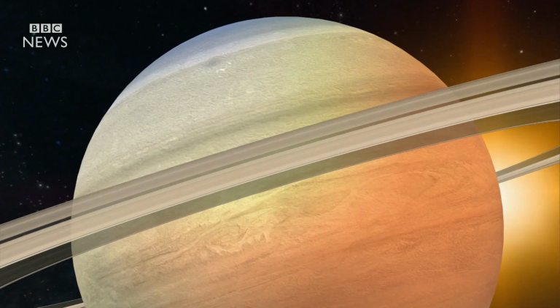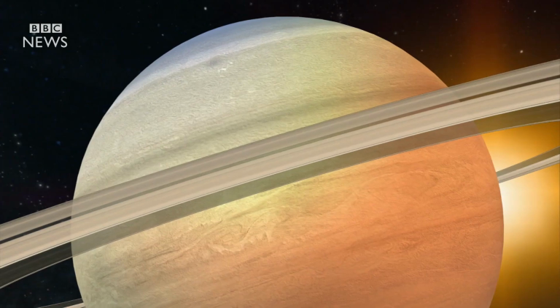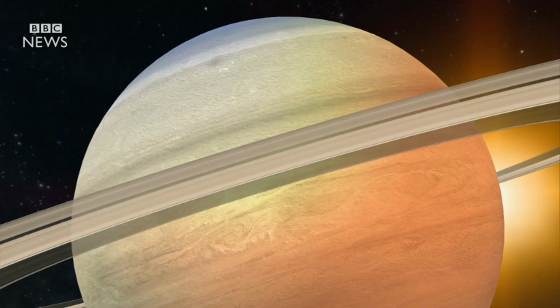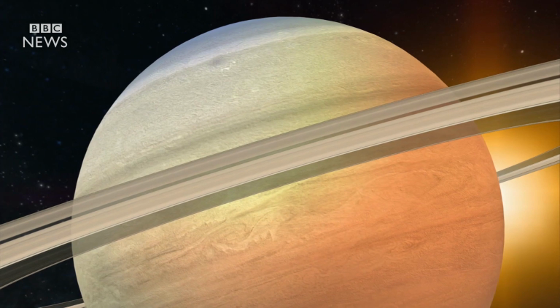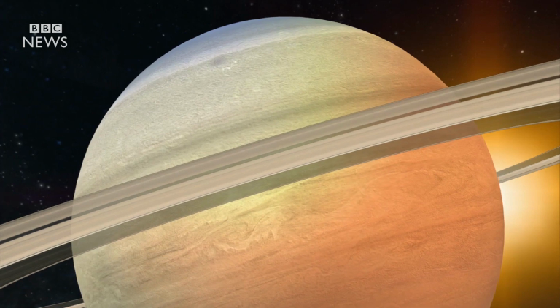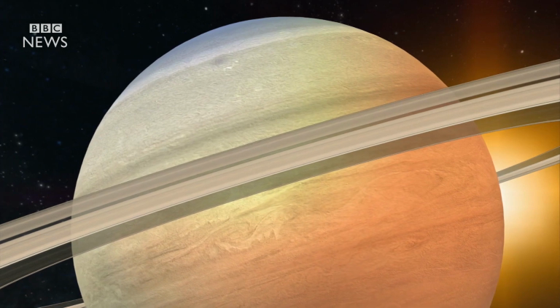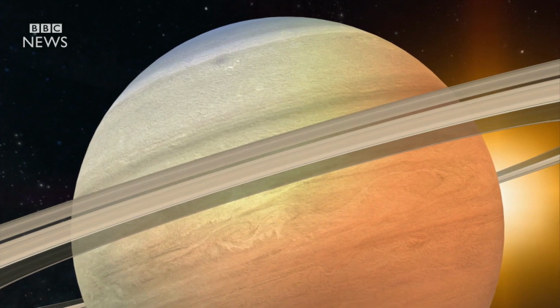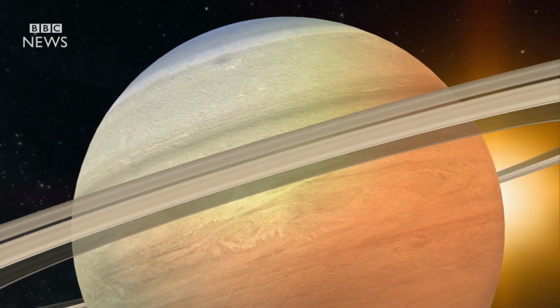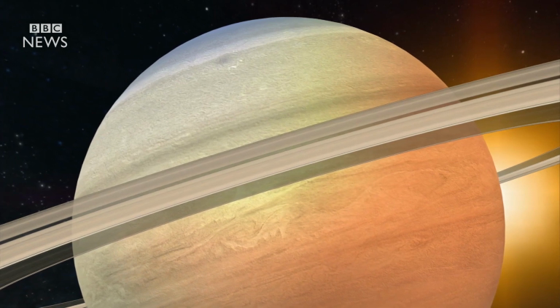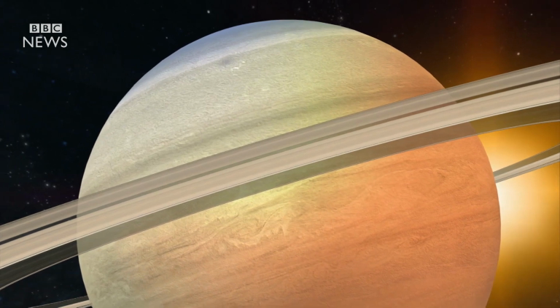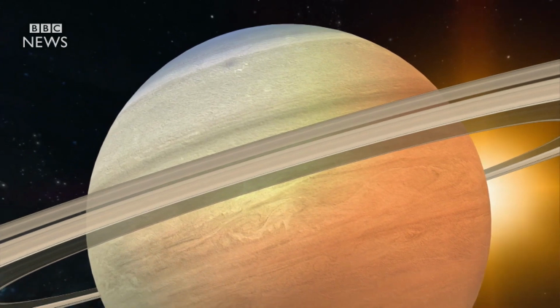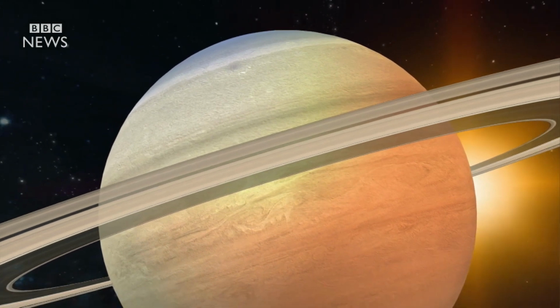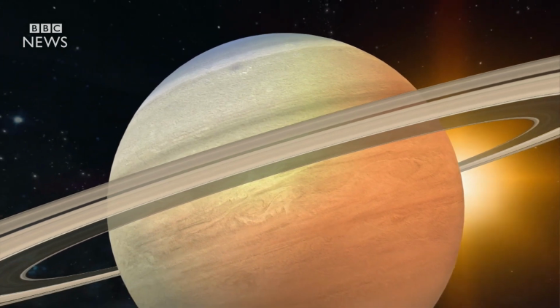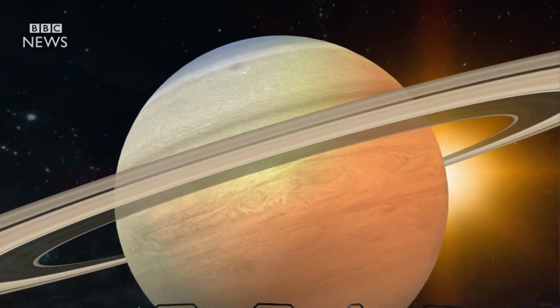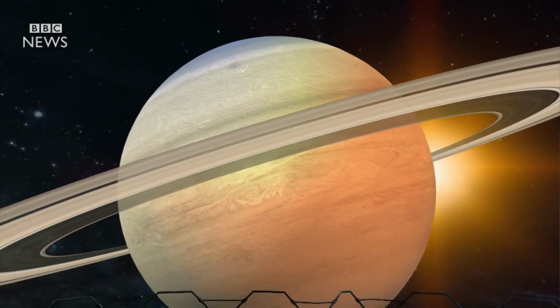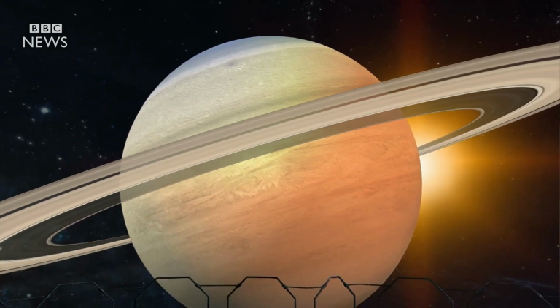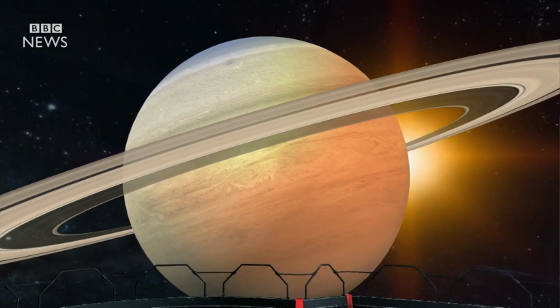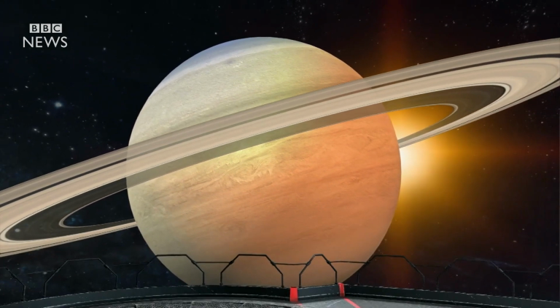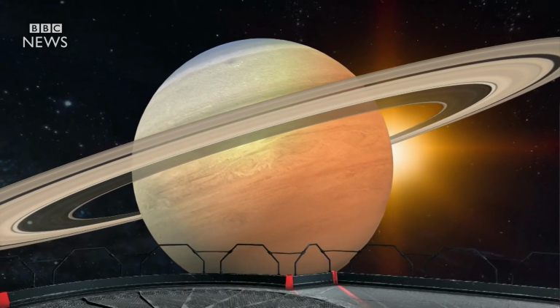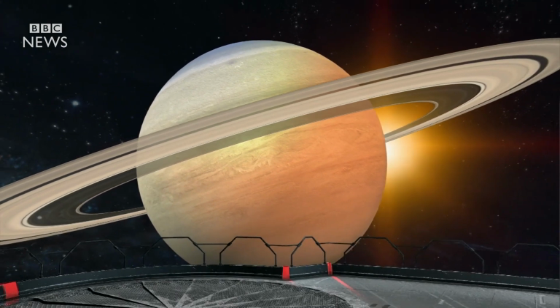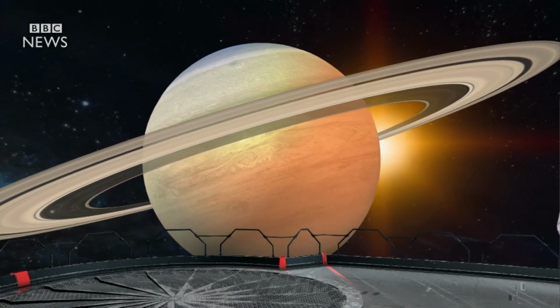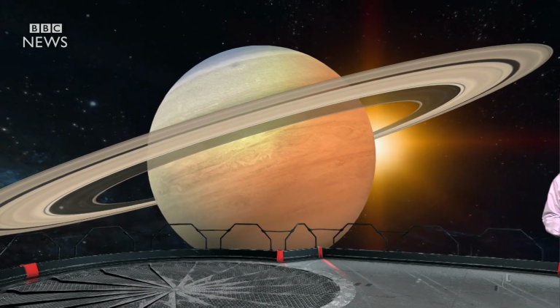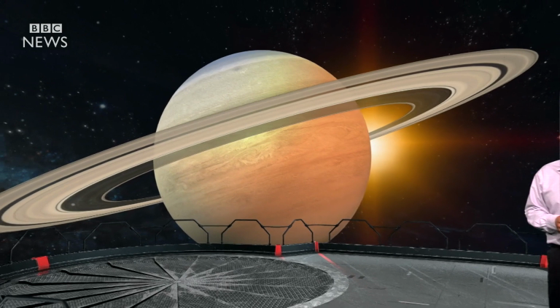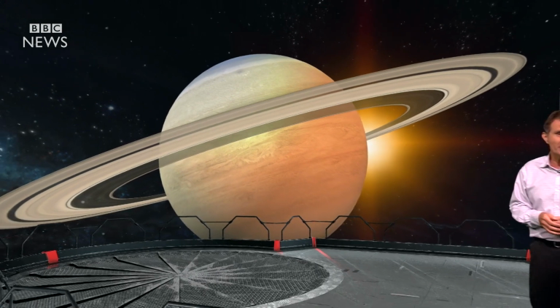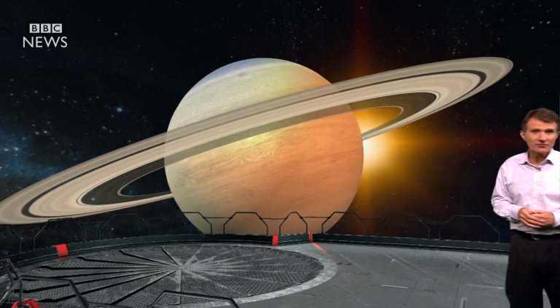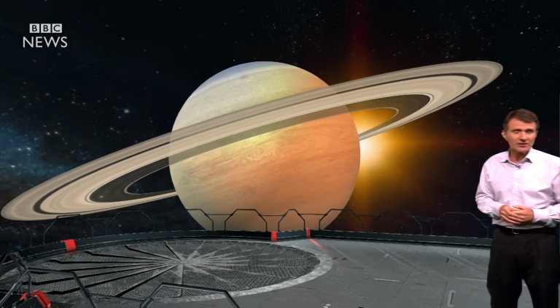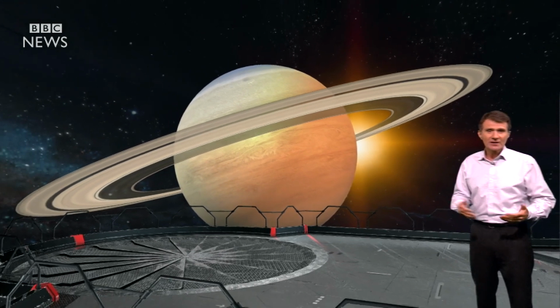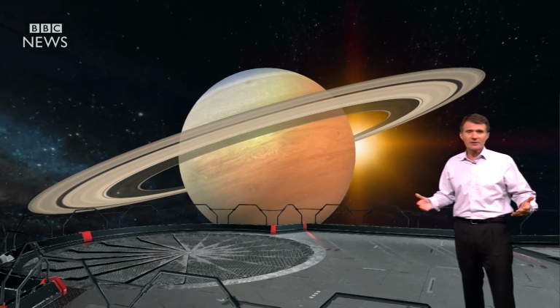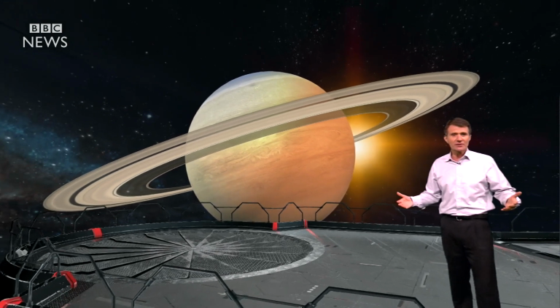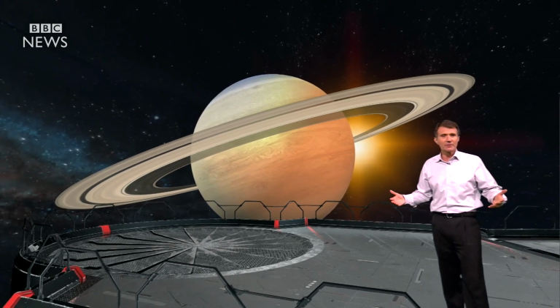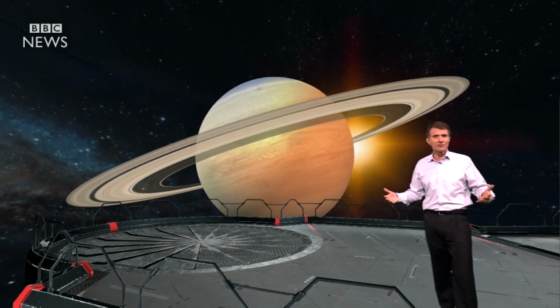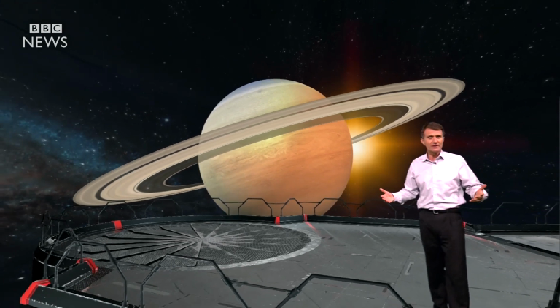Saturn, with its rings, is perhaps the most striking of the planets. And this mission by NASA and the European Space Agency has been incredibly revealing.